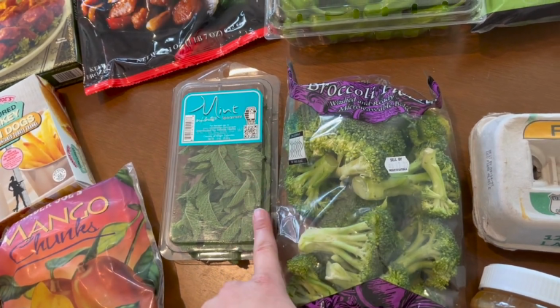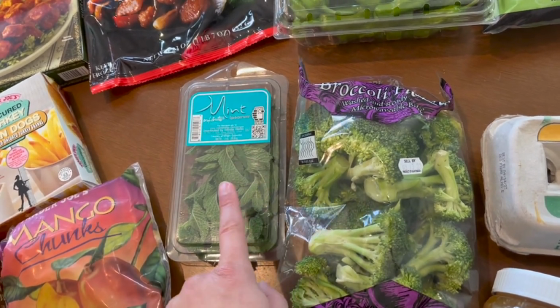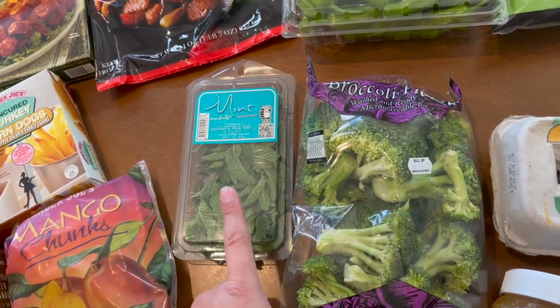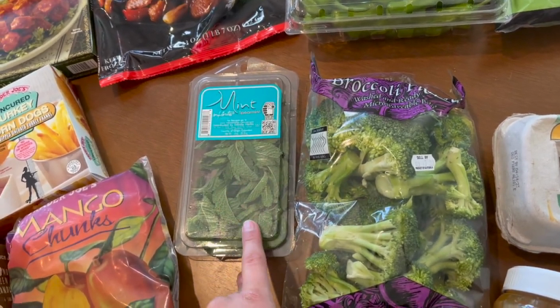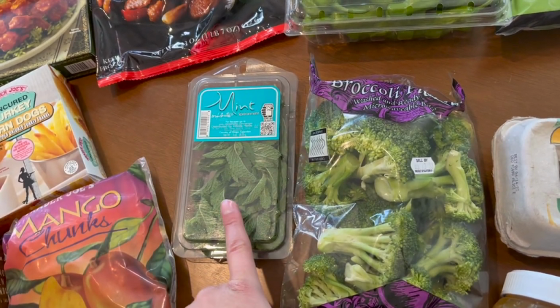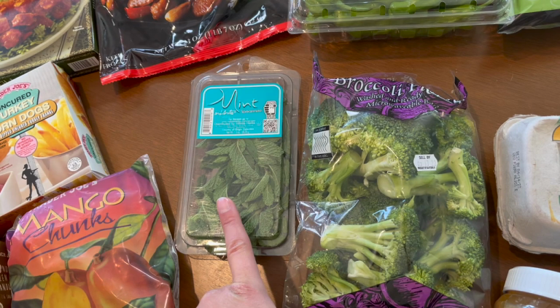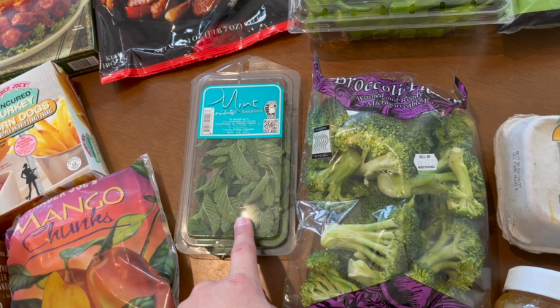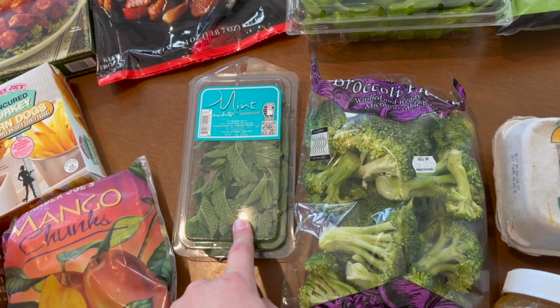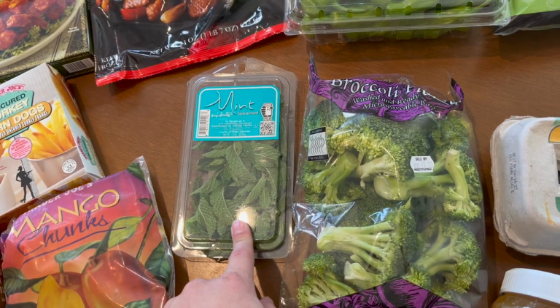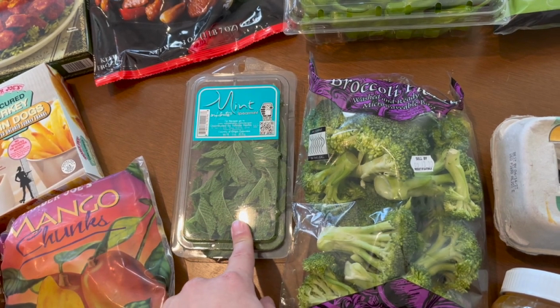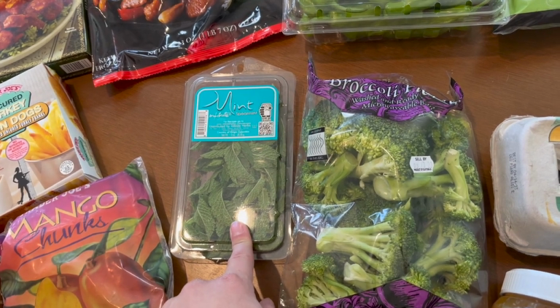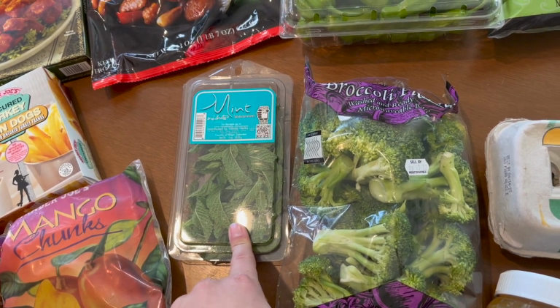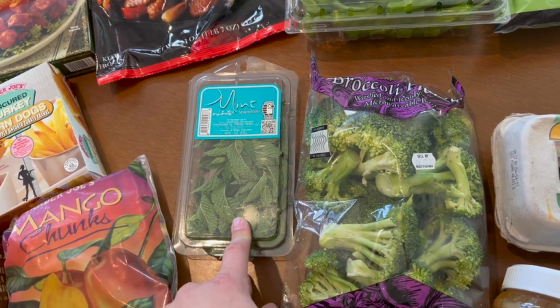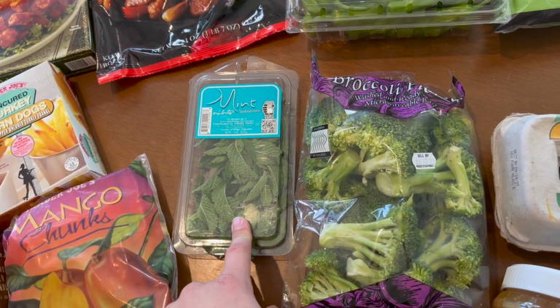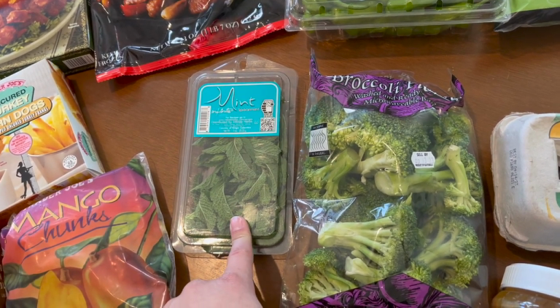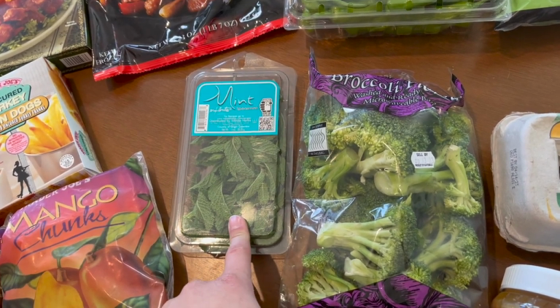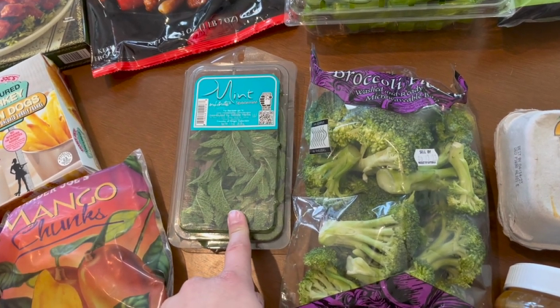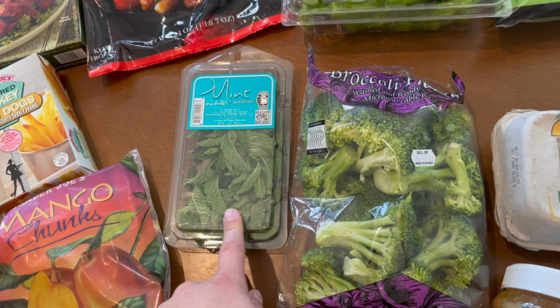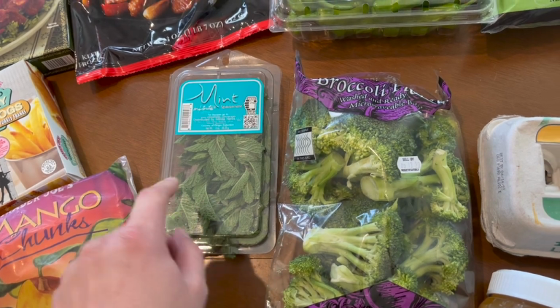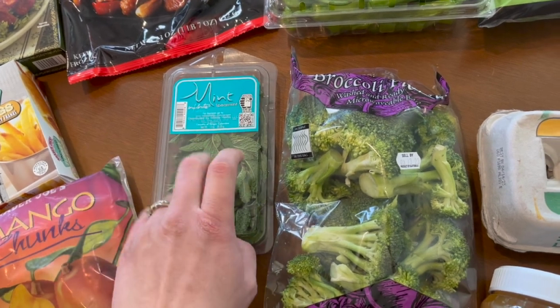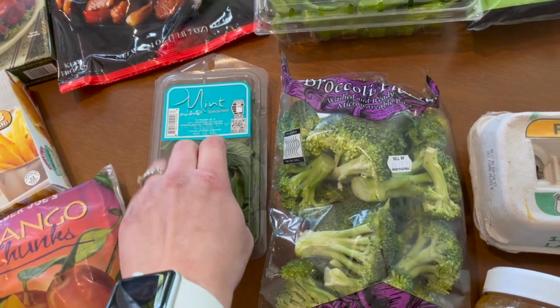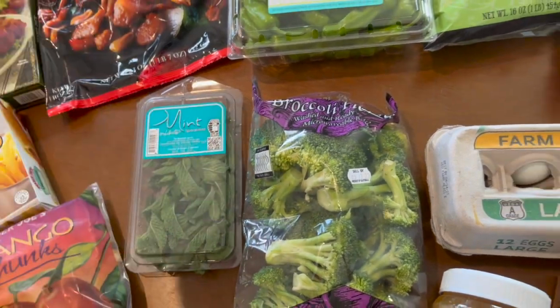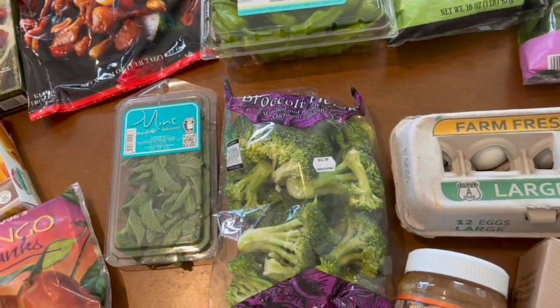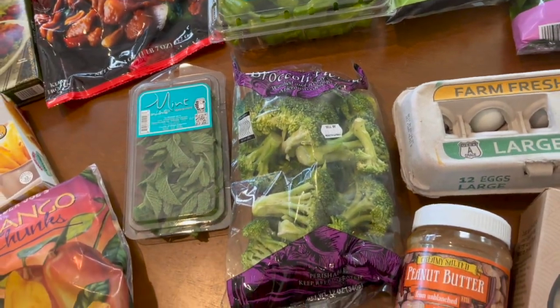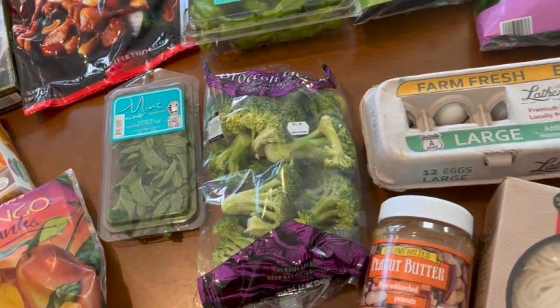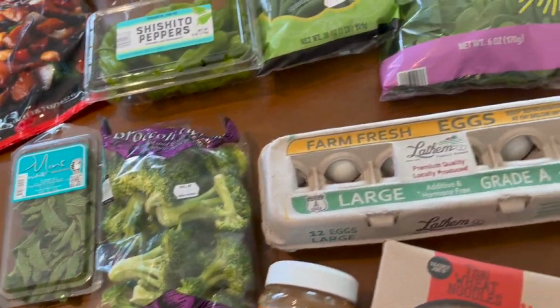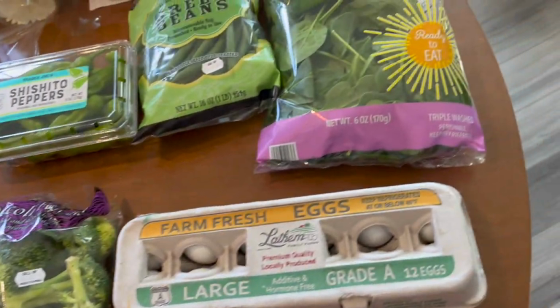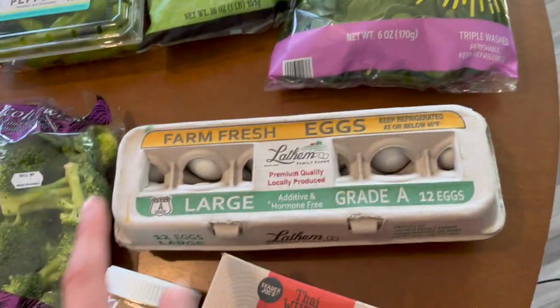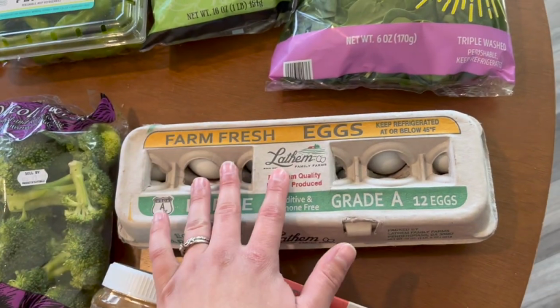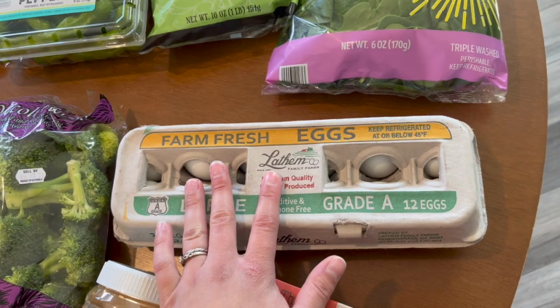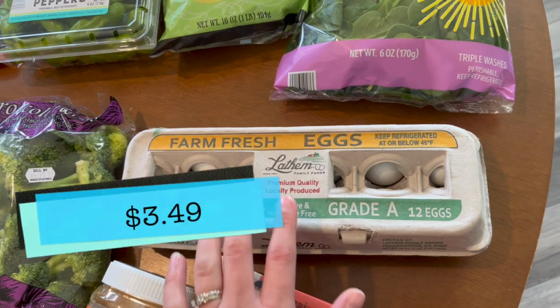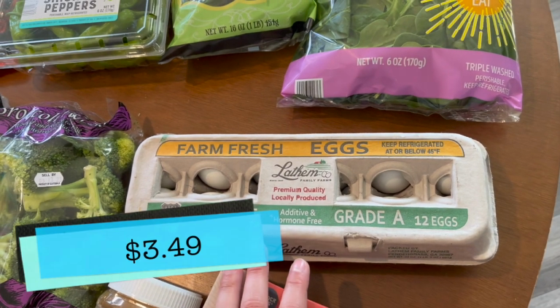I do grow my own mint but I have not yet replanted it, and the mint that I had last year is not really back yet, so I bought the mint. Picked up some eggs too.